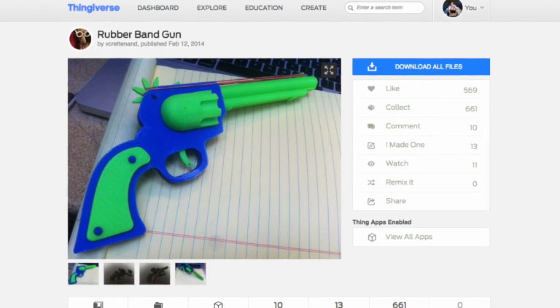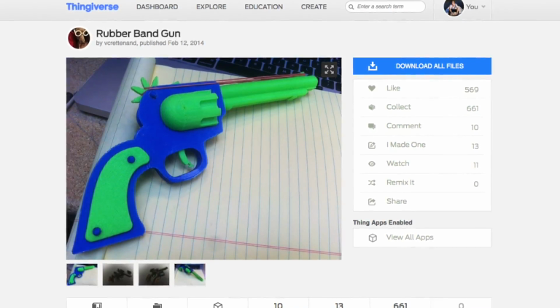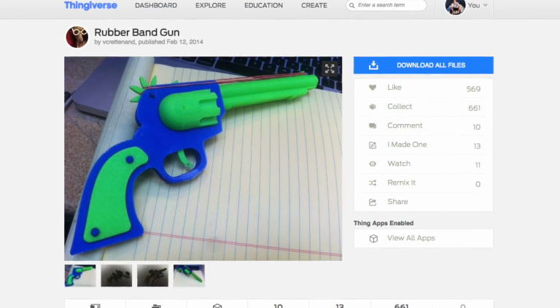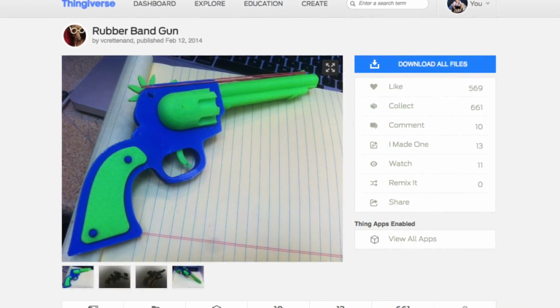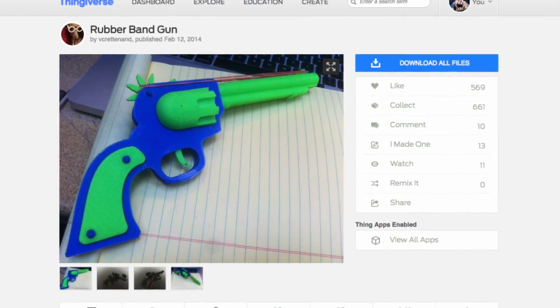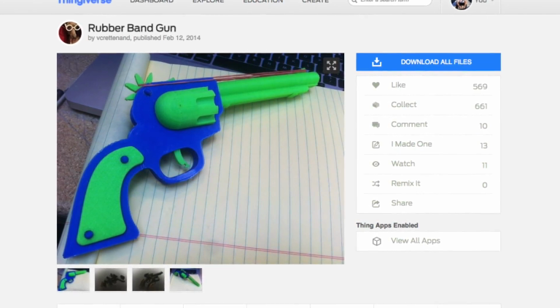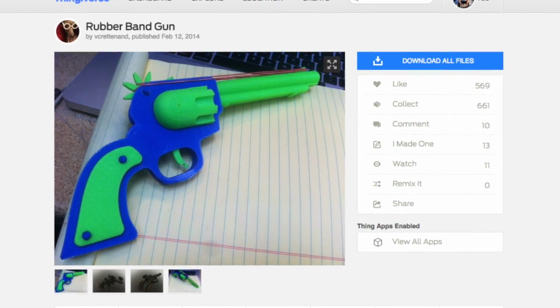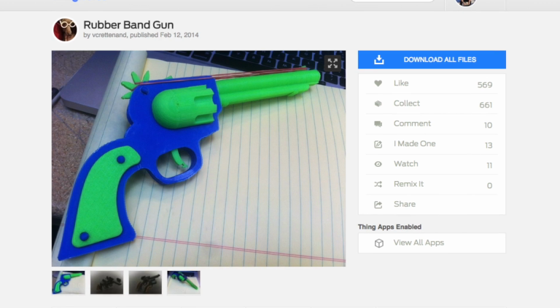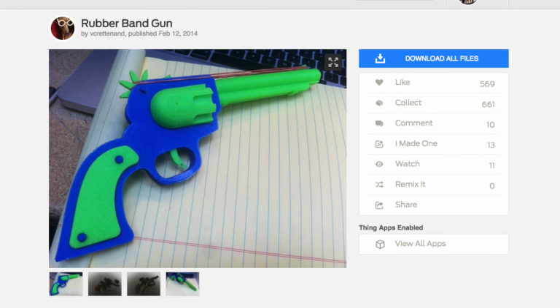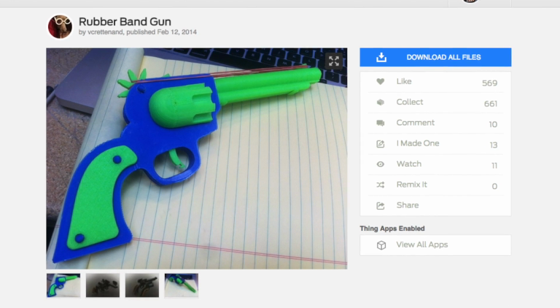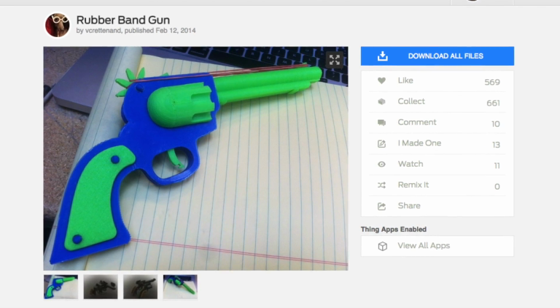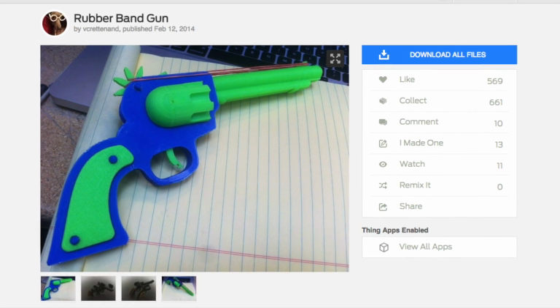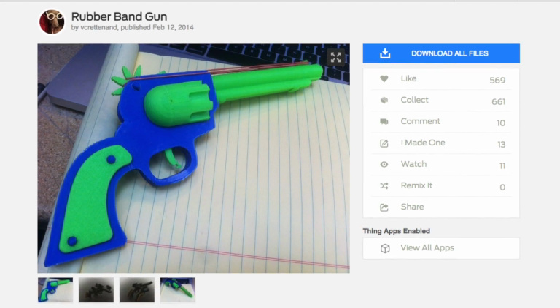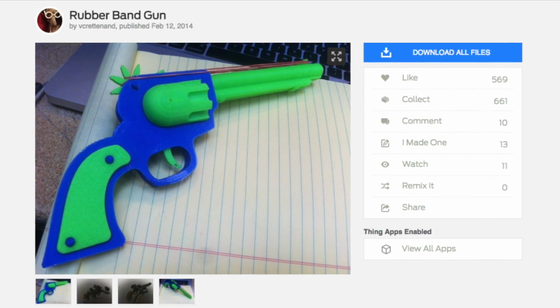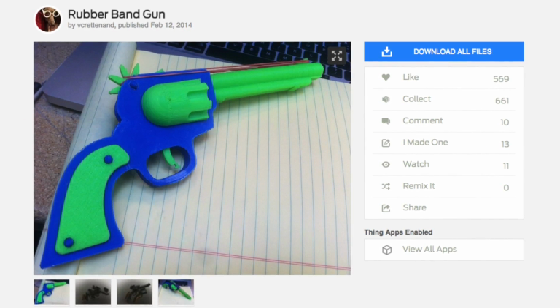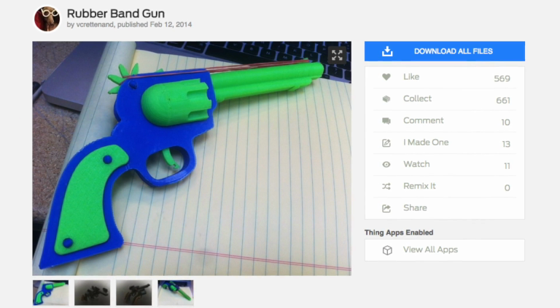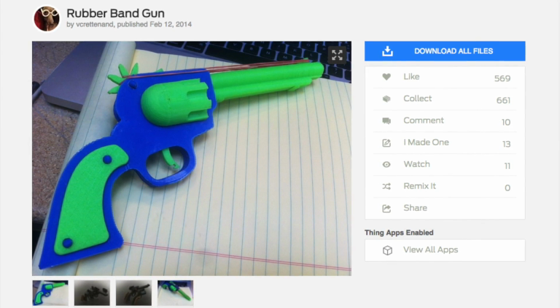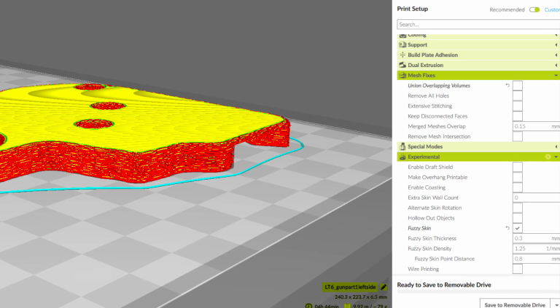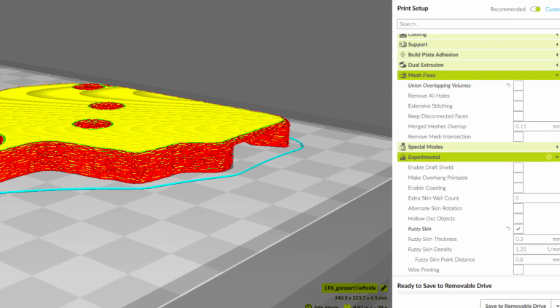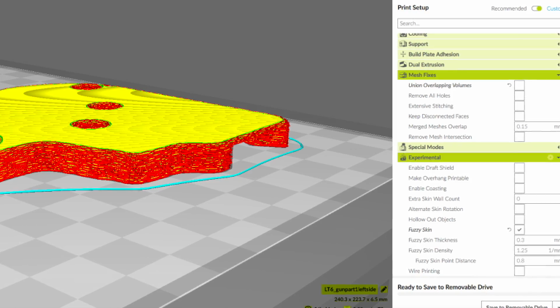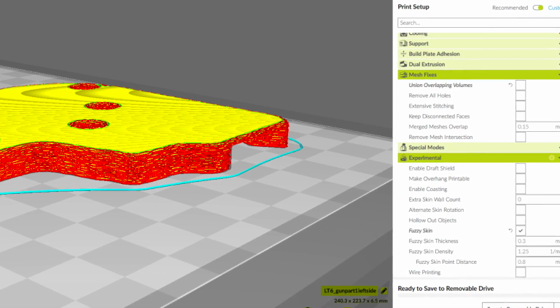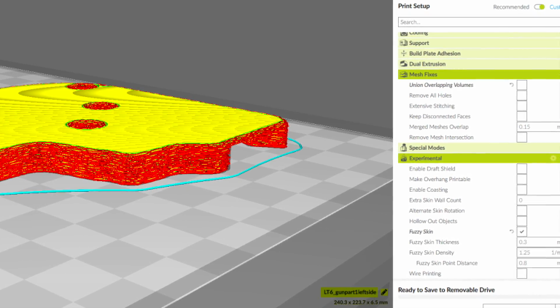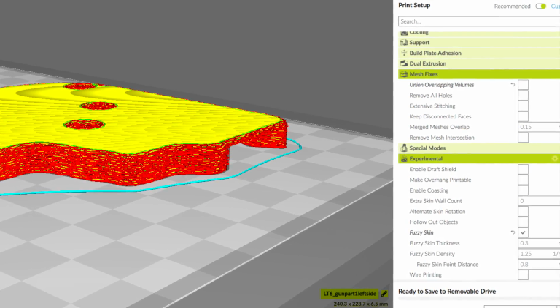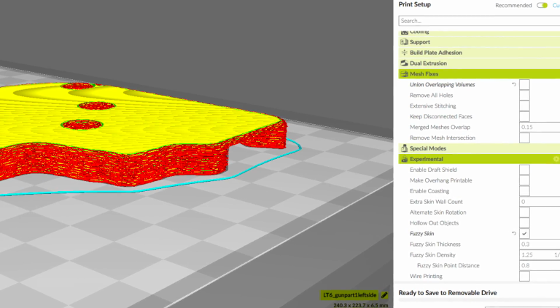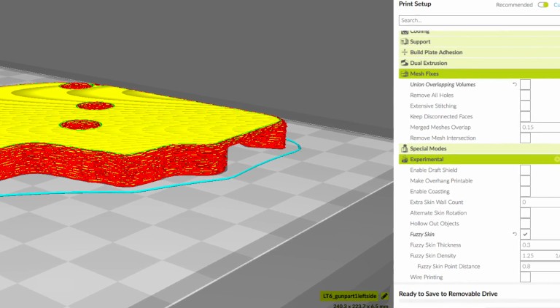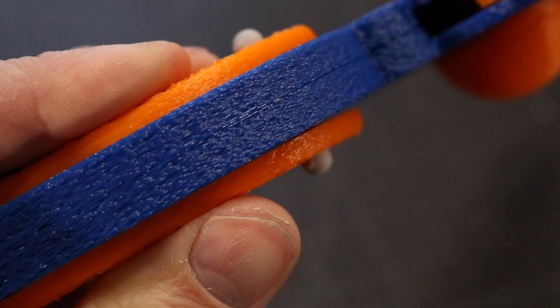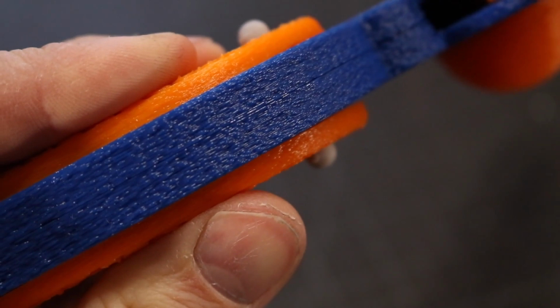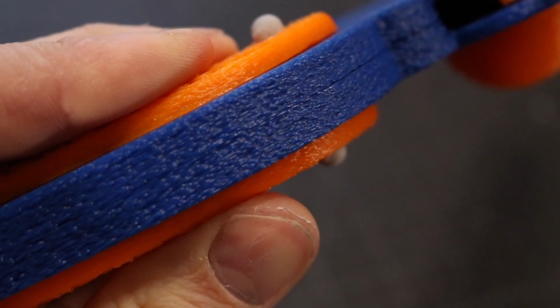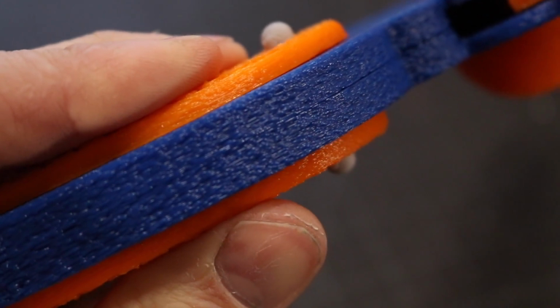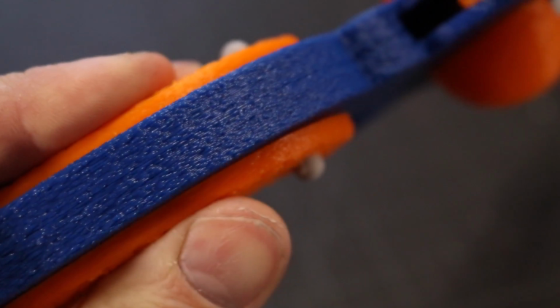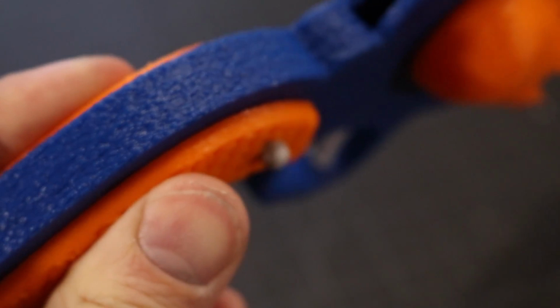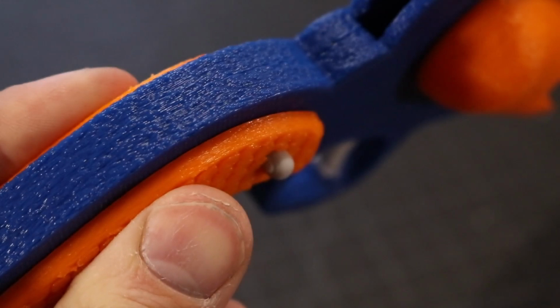It was uploaded on Thingiverse by Victoria Cretinan, and the way that she designed it, it's totally snapped together — it doesn't require any glue to assemble. I printed this out using the fuzzy skin method in Cura, which gives the outer surface of the model a knurled appearance.